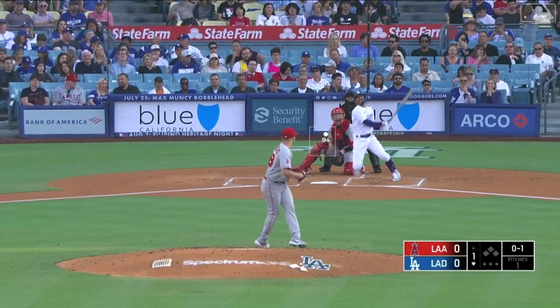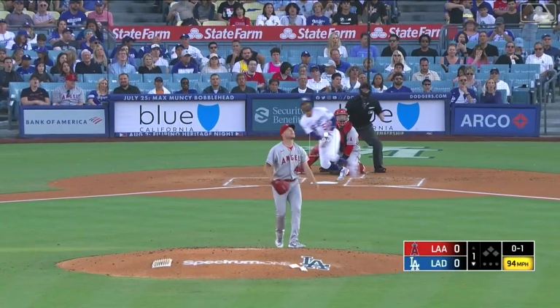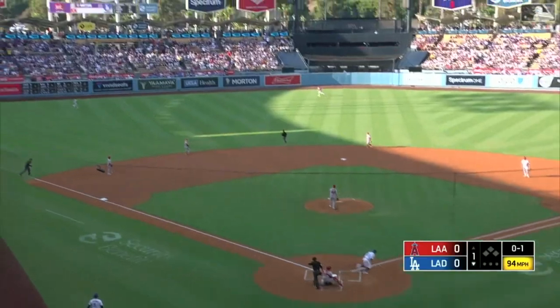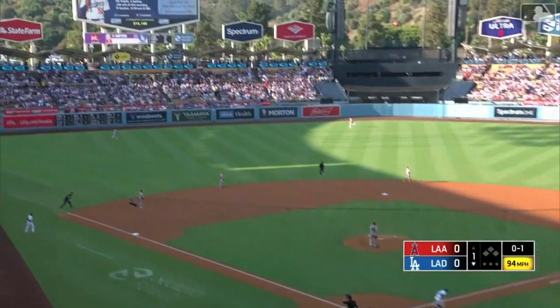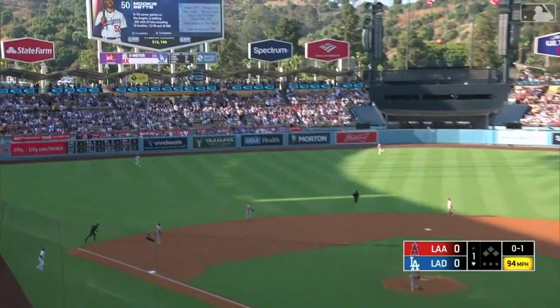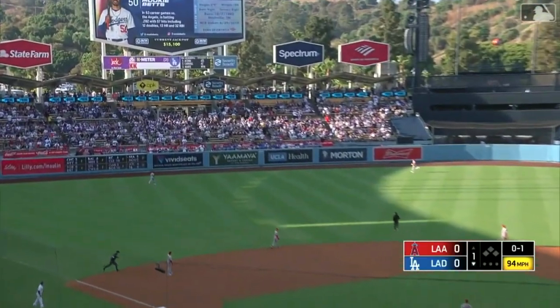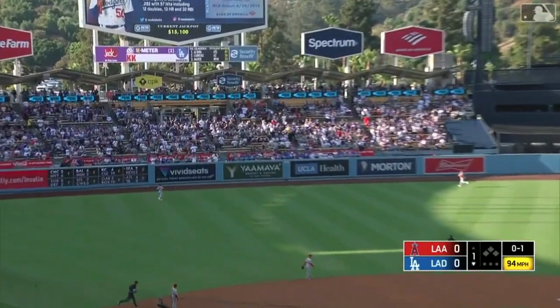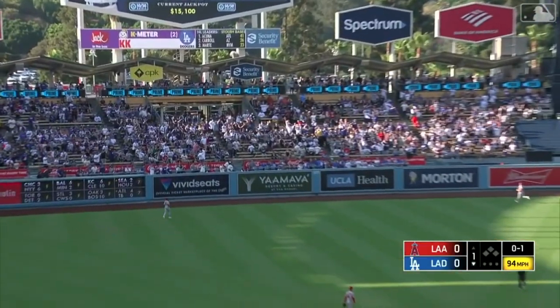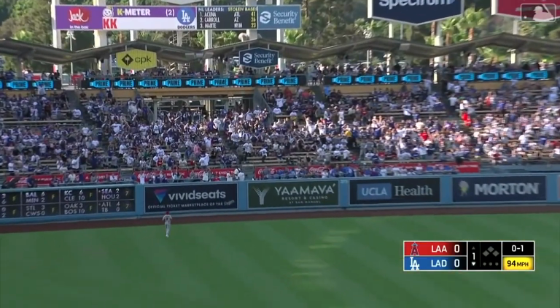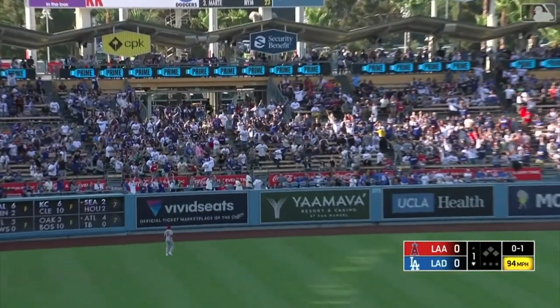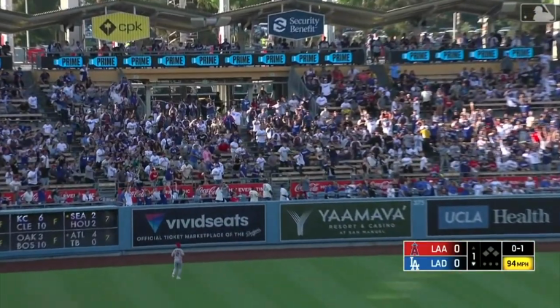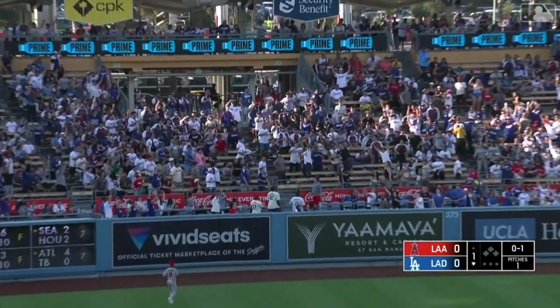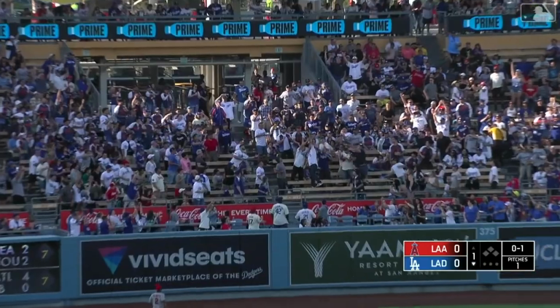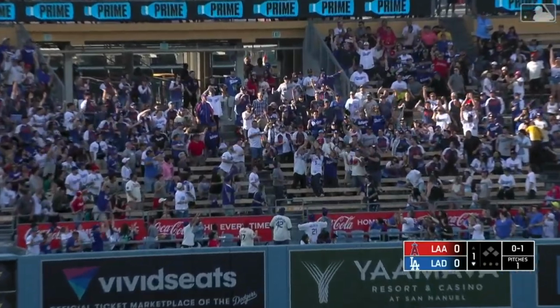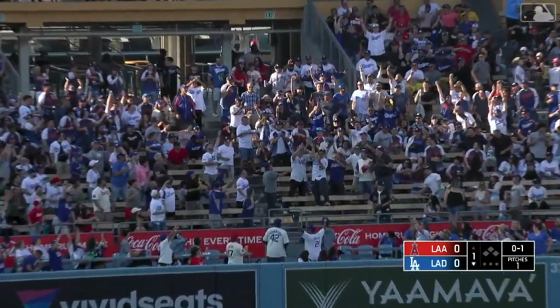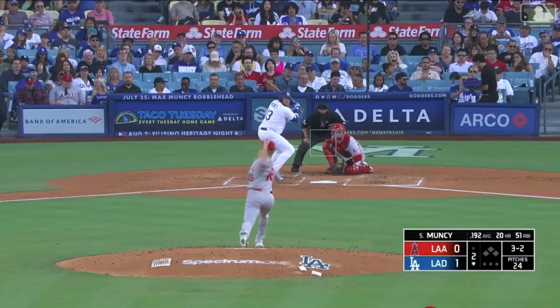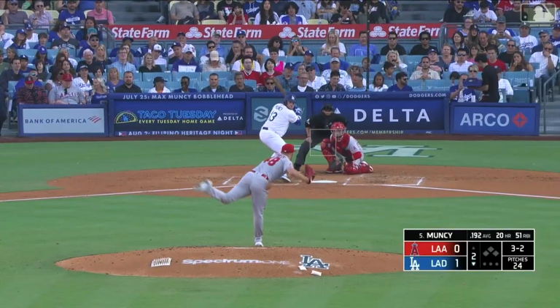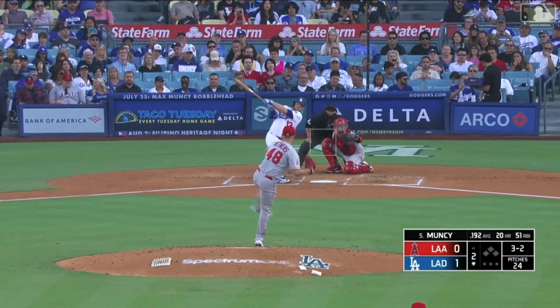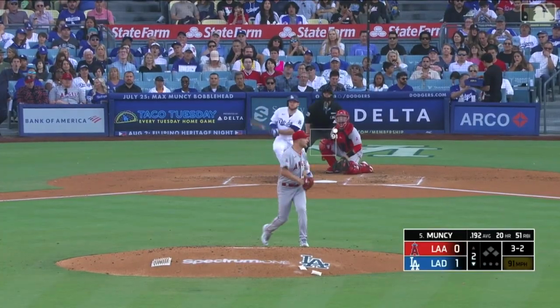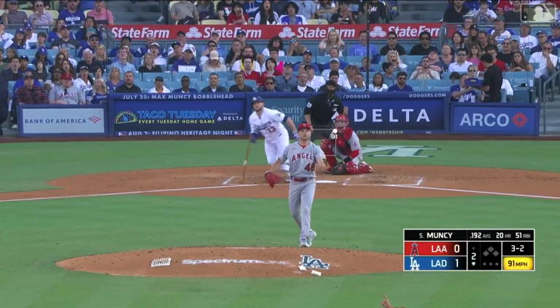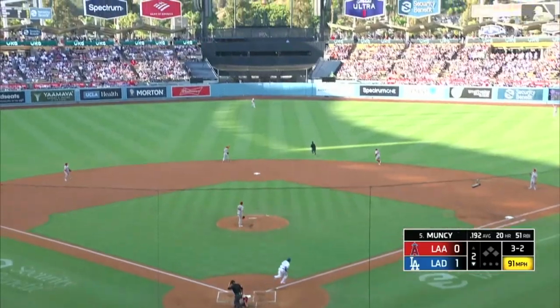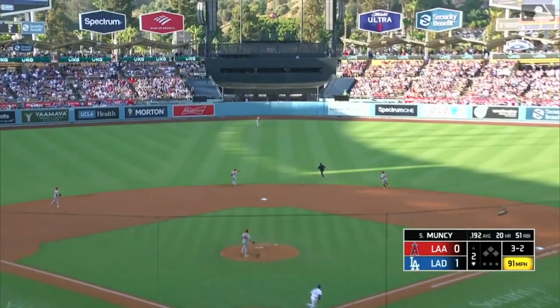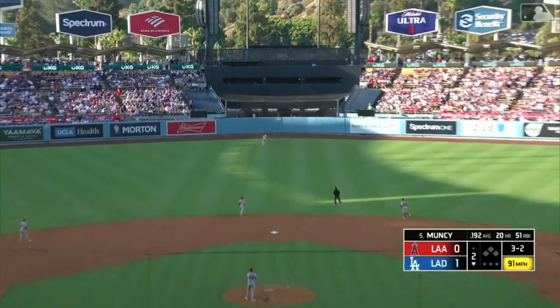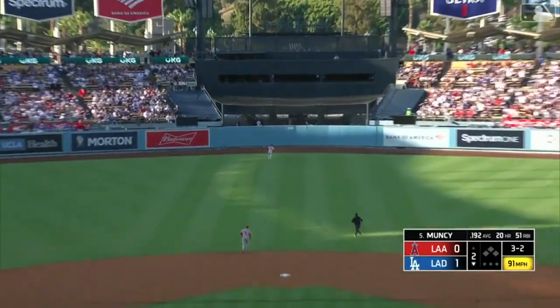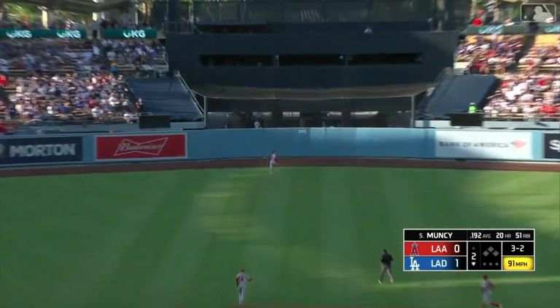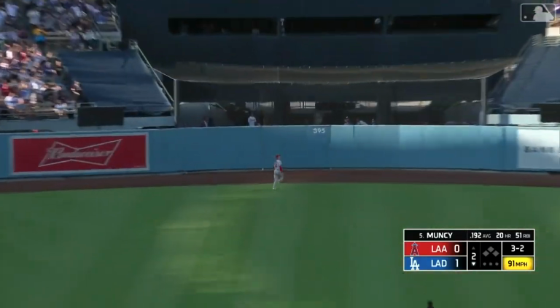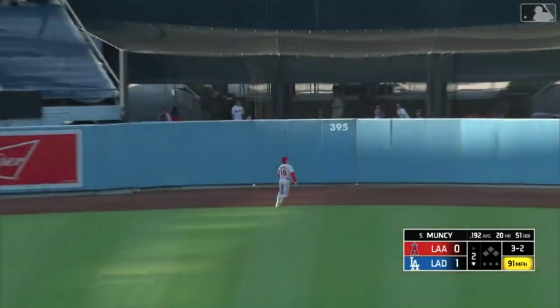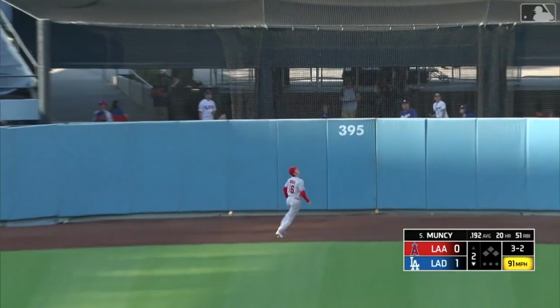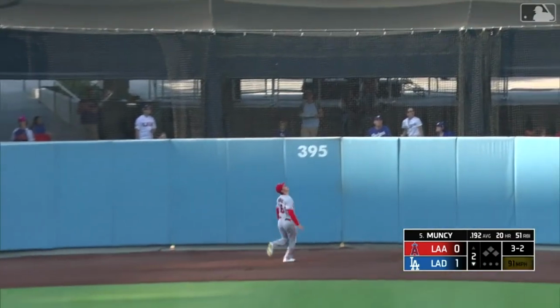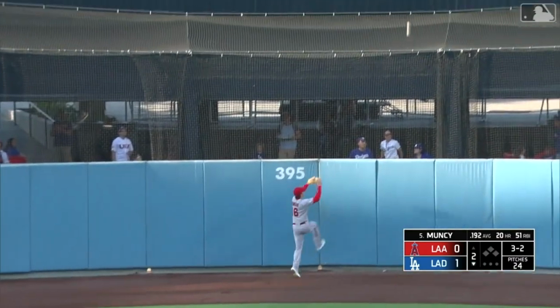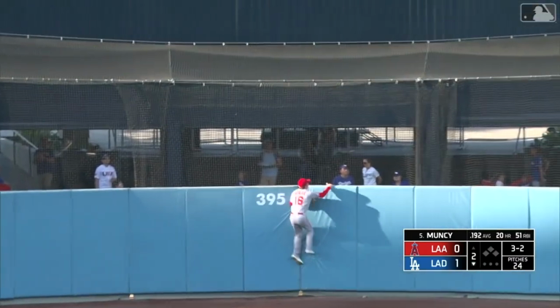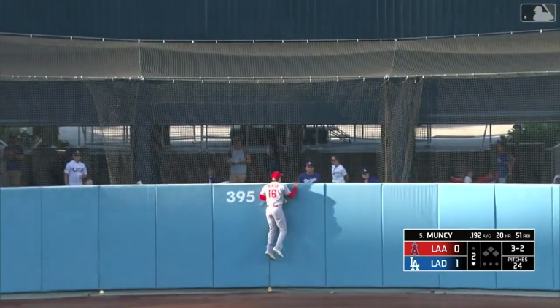Mookie Betts cranks one to left field. Mookie — on the three-two, straight away center. Back. Gone.